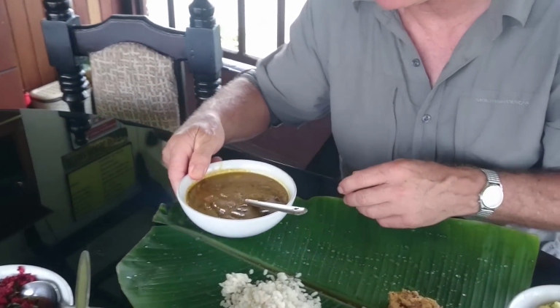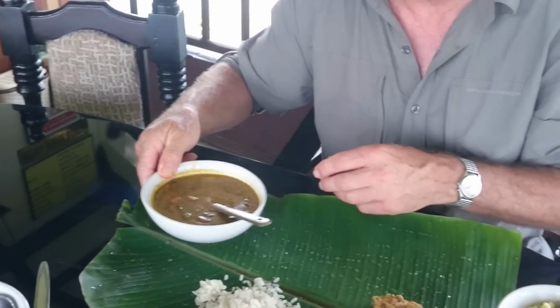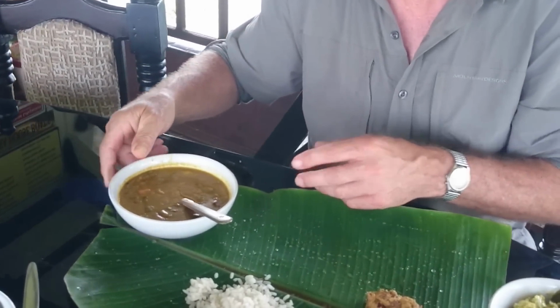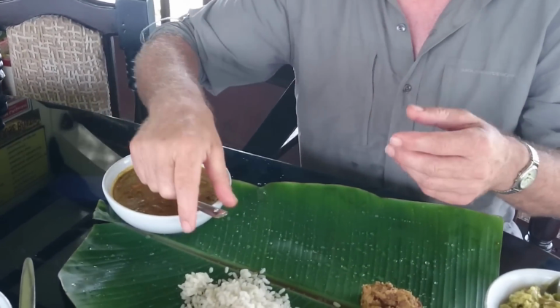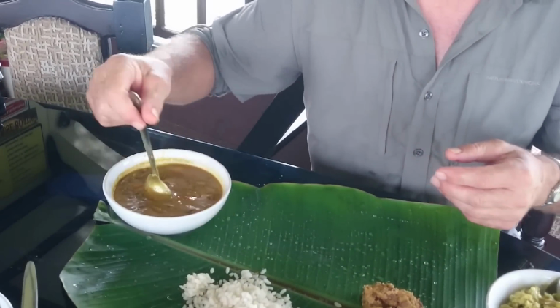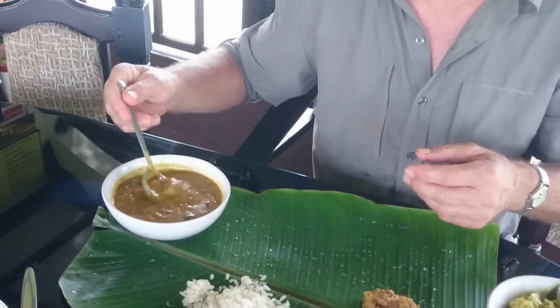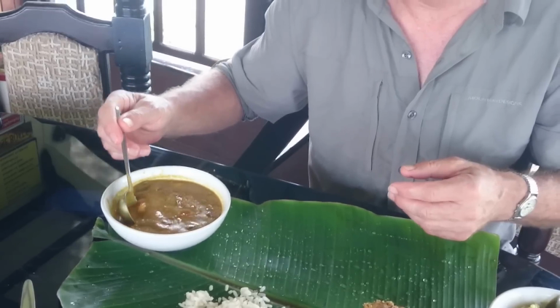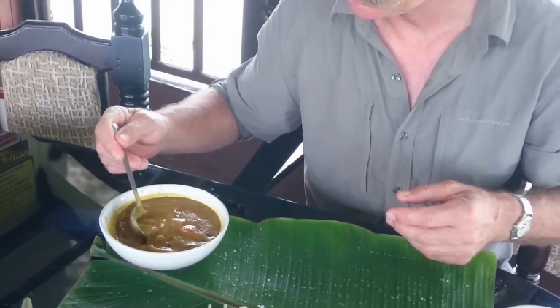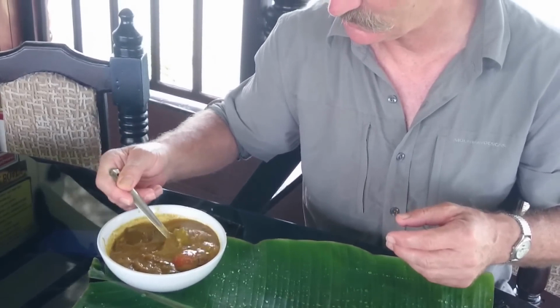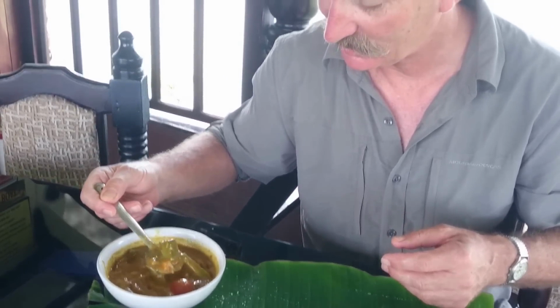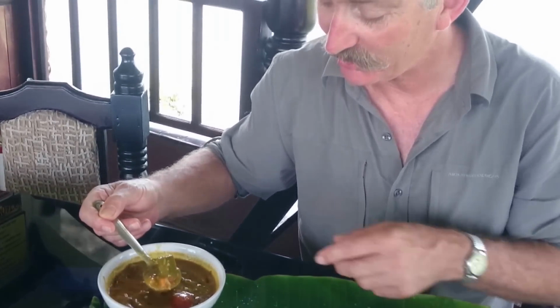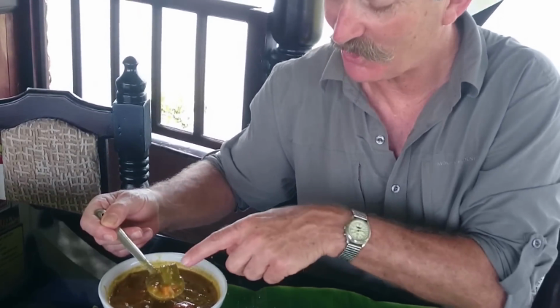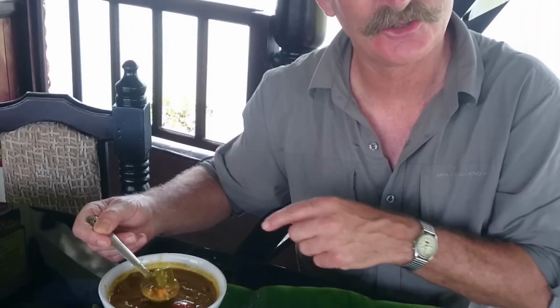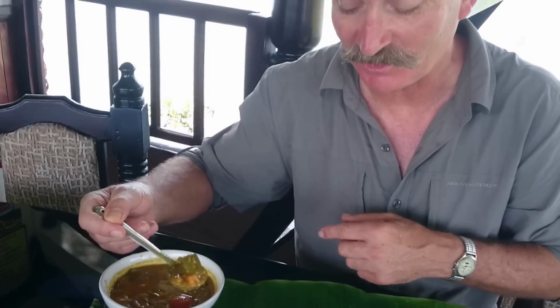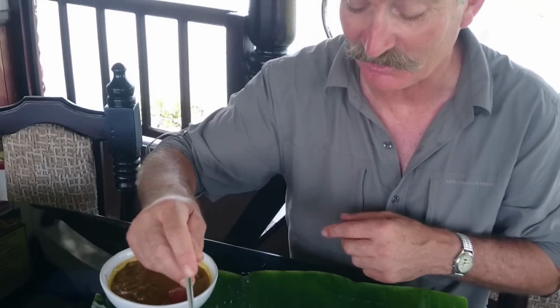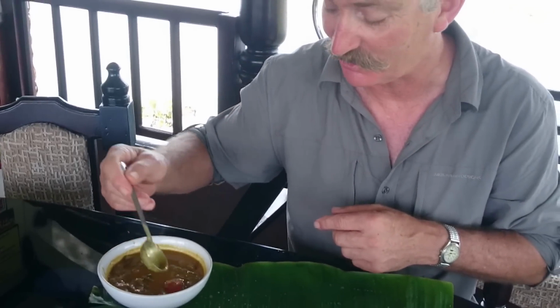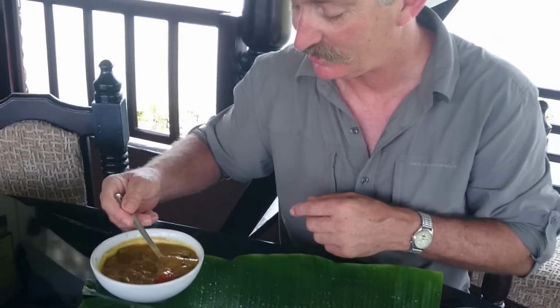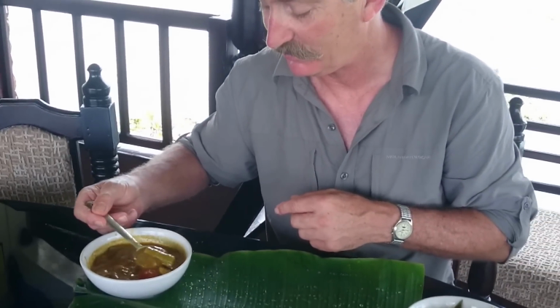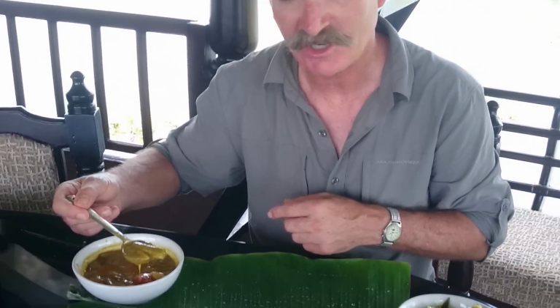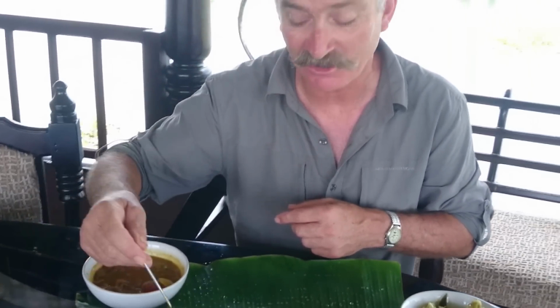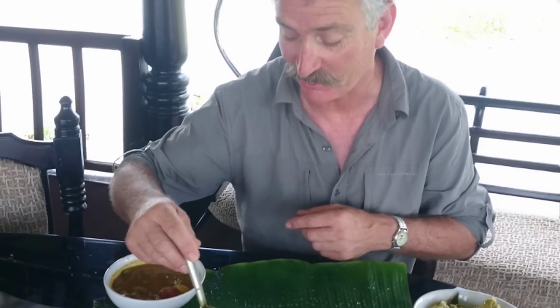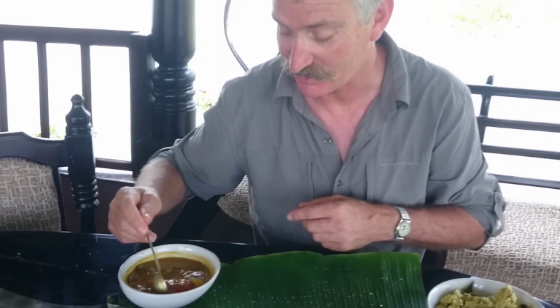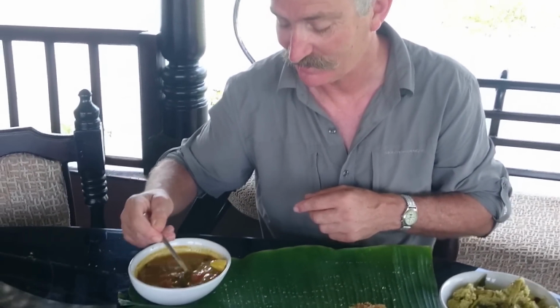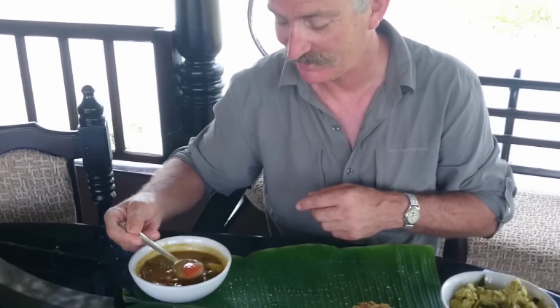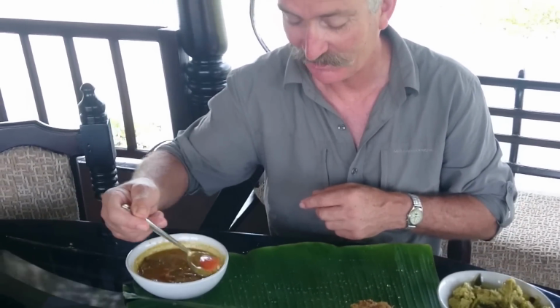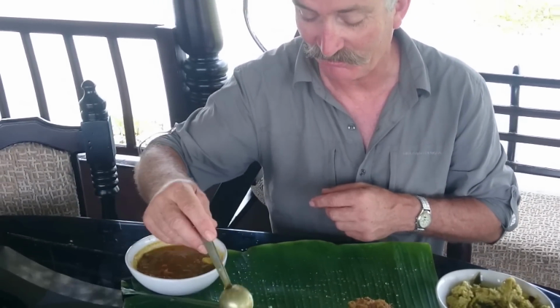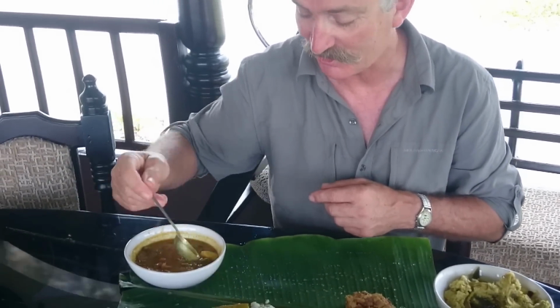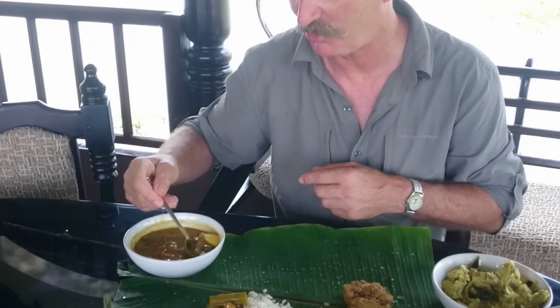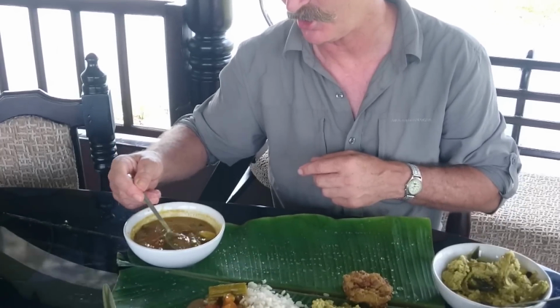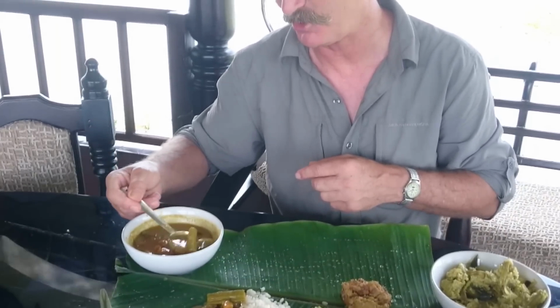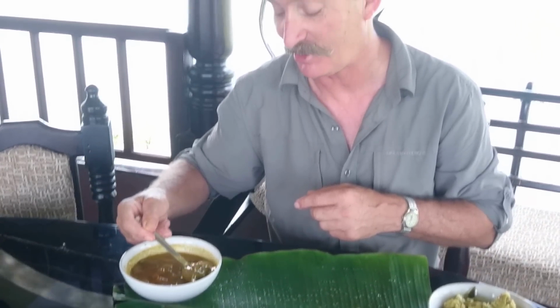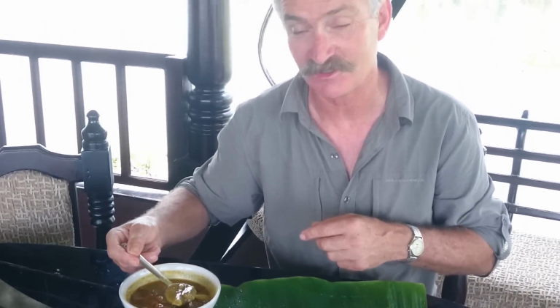This one will be another curry — it's a sambar. Oh, this is the one with the juicy bits; they're real good. You suck the marrow out of those. Look at all the veggies! Our poor chef has been out there since nine o'clock this morning chopping stuff up, going mad.